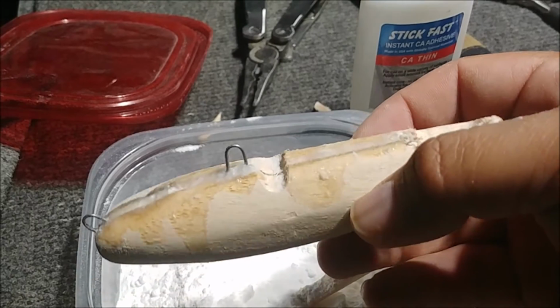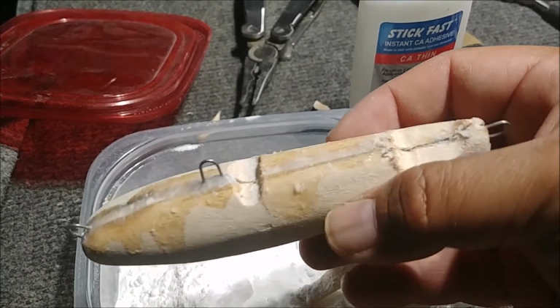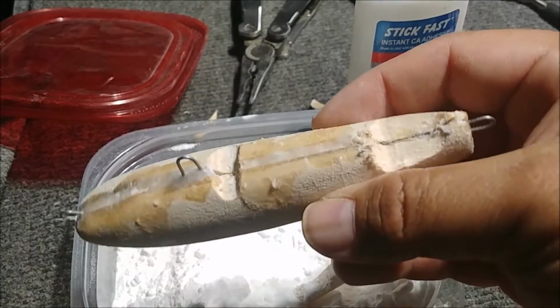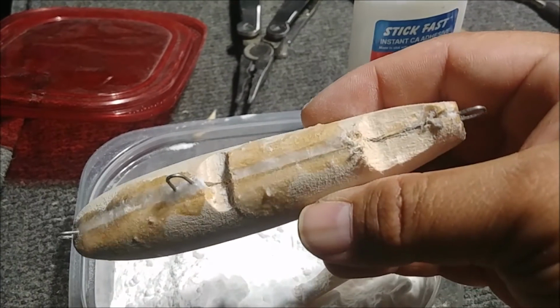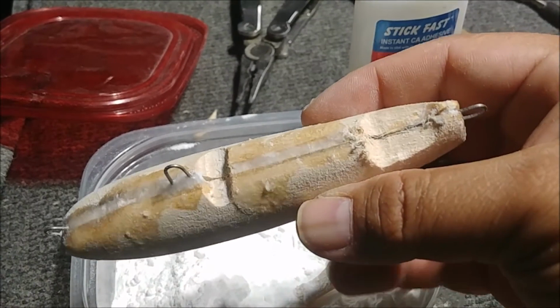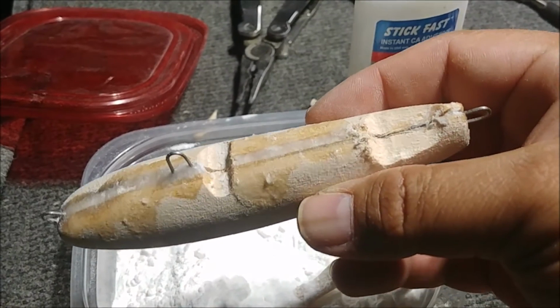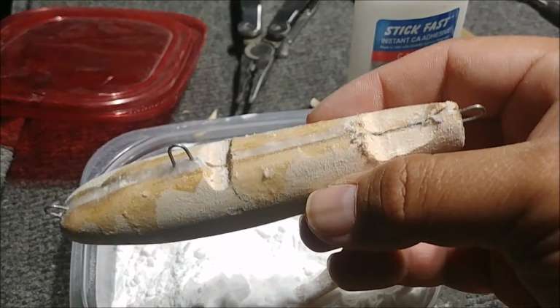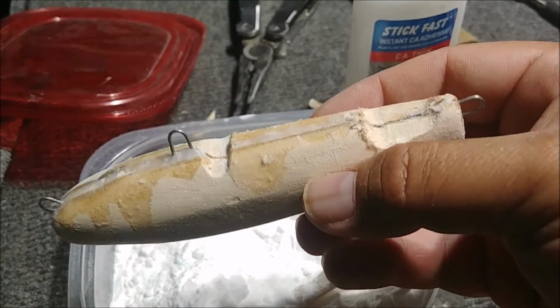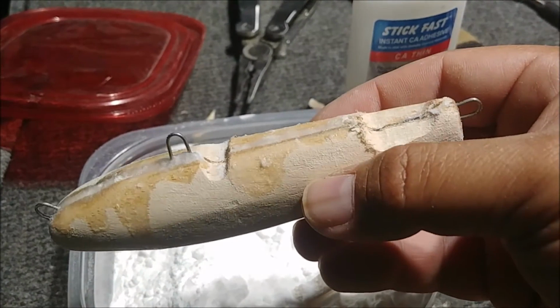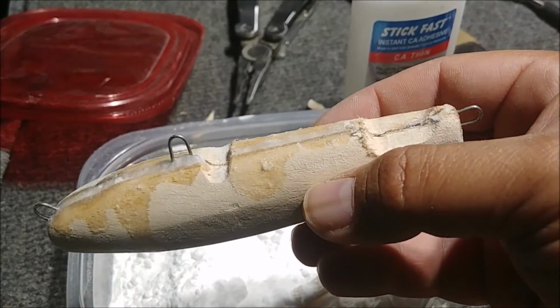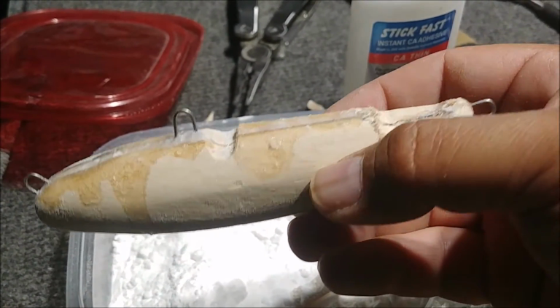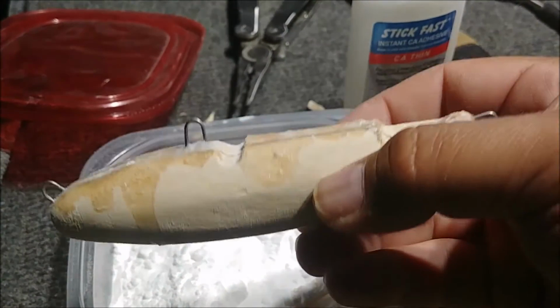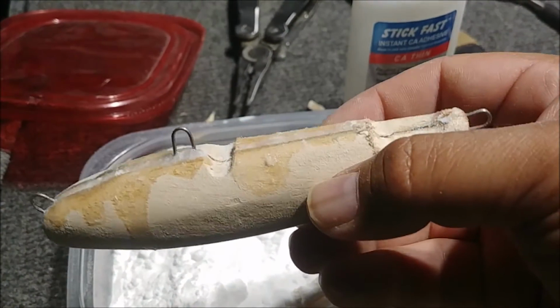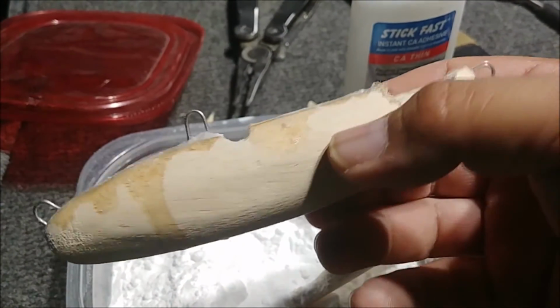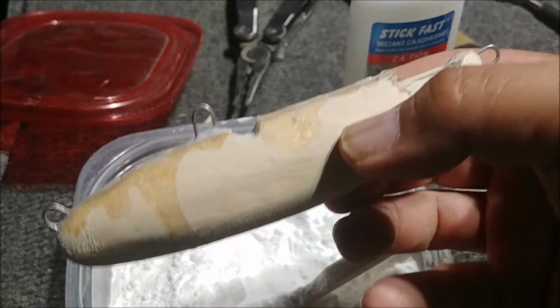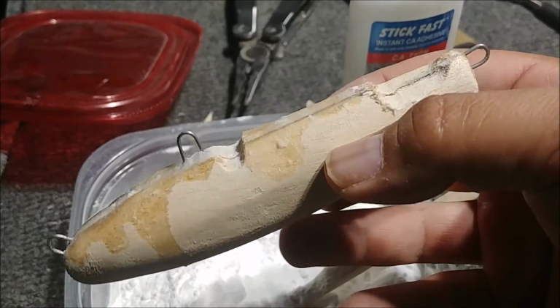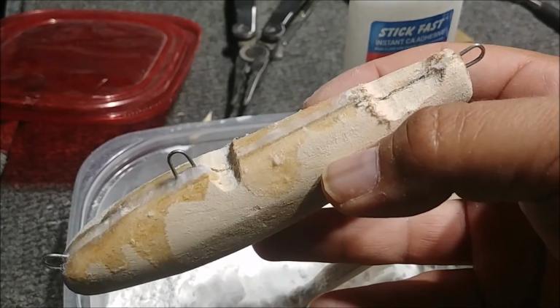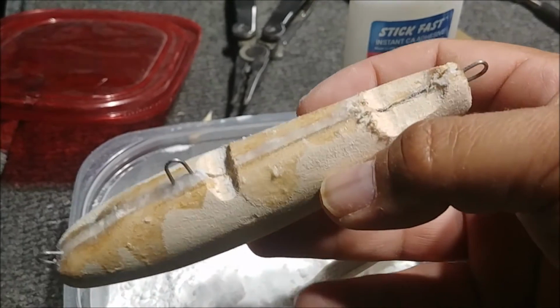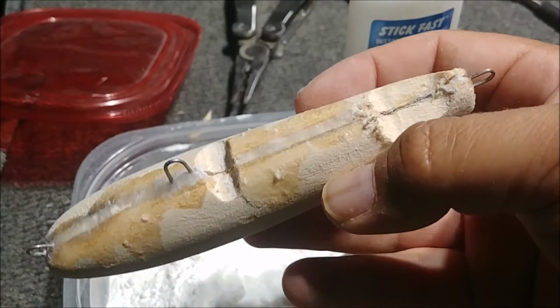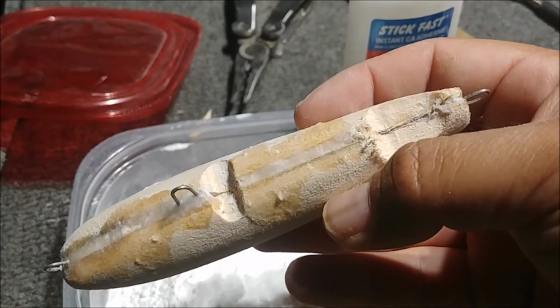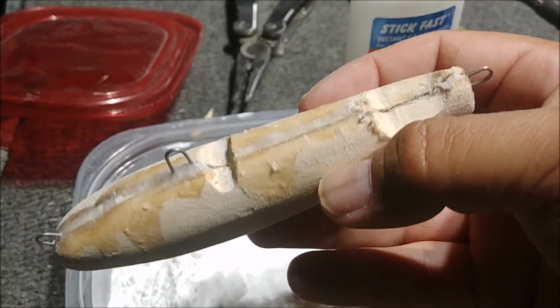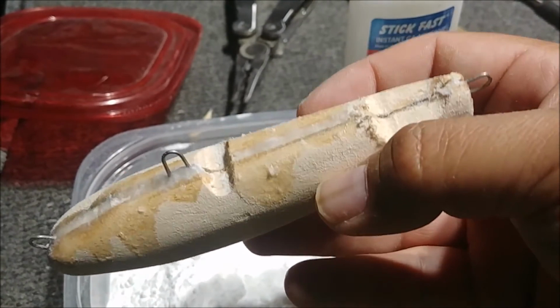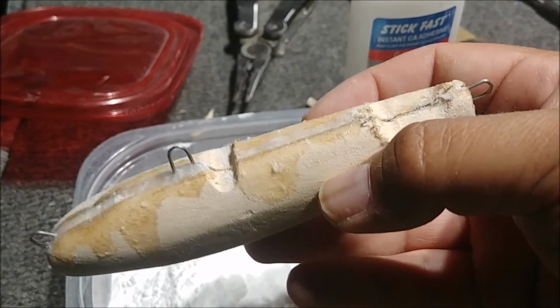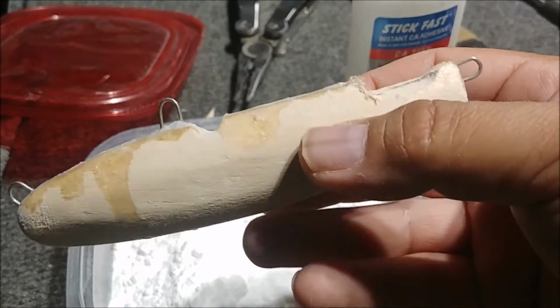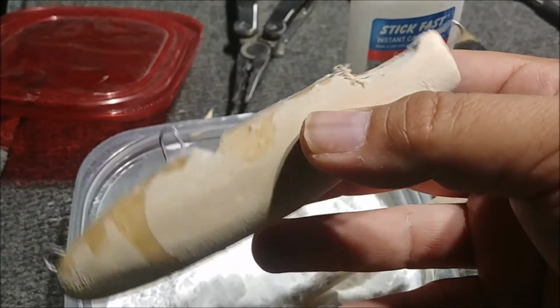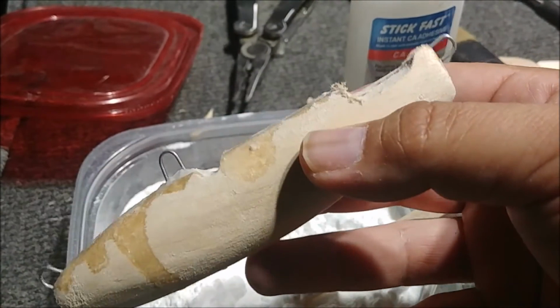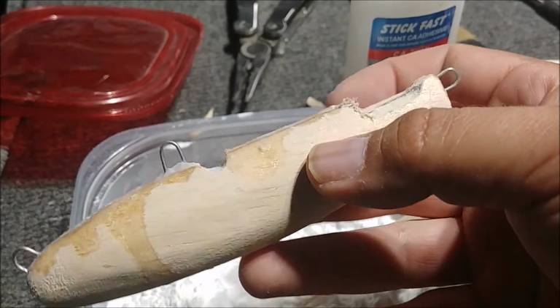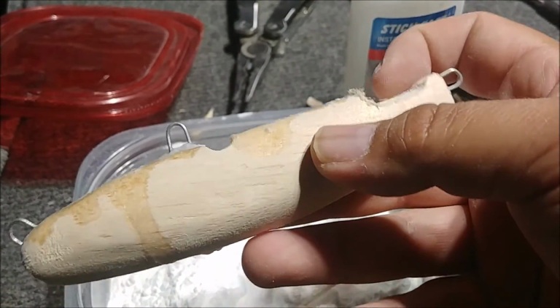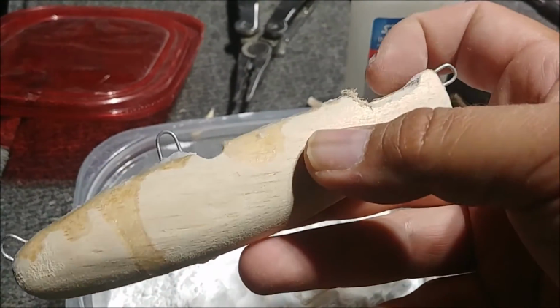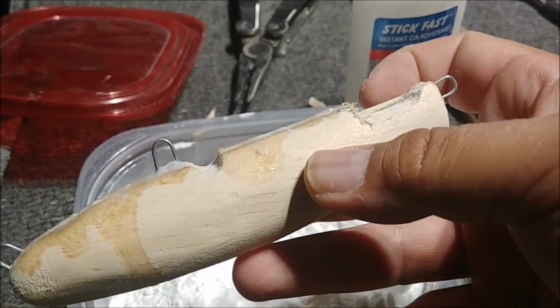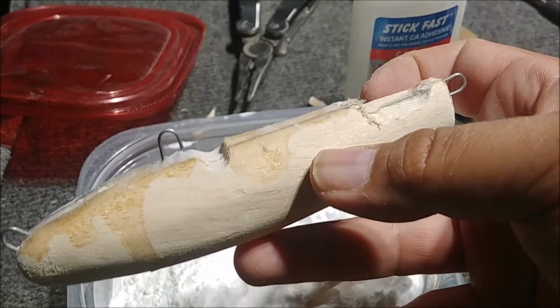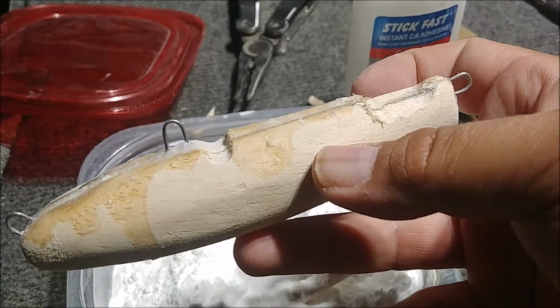Now we're going to add some weight. I'm putting a lot of lead in this bait because it's balsa and it's going to float real hard. I want to make sure that it's balanced and has most of the weight here in the tail.